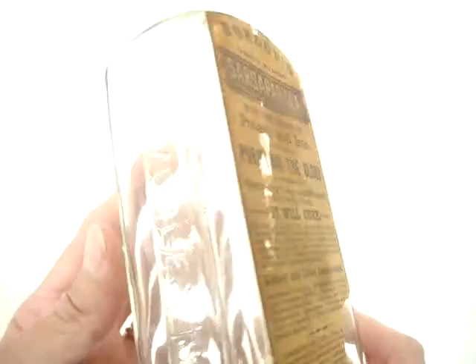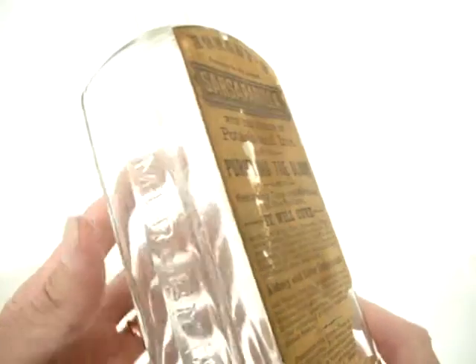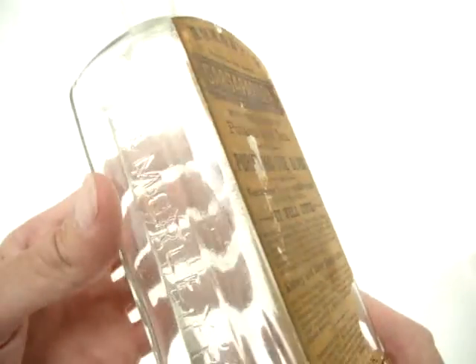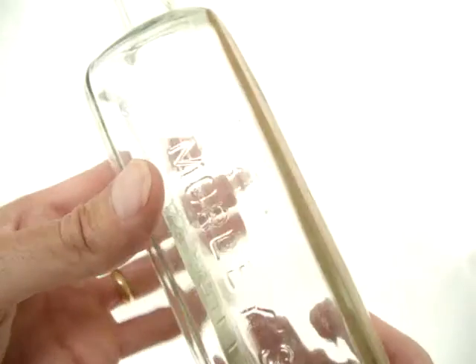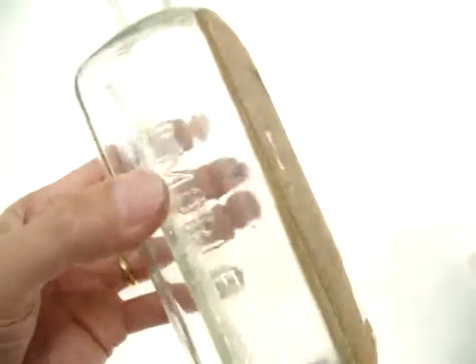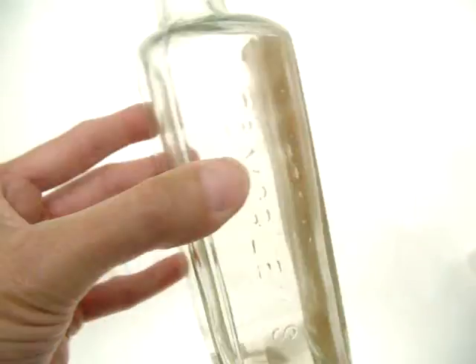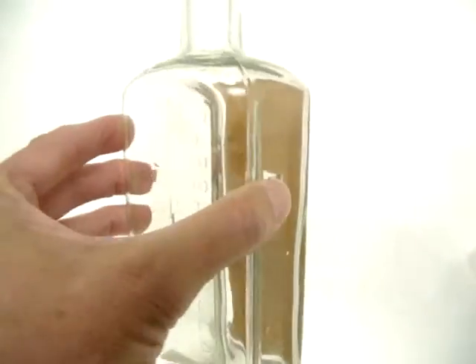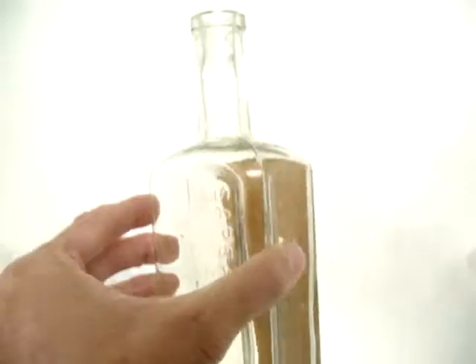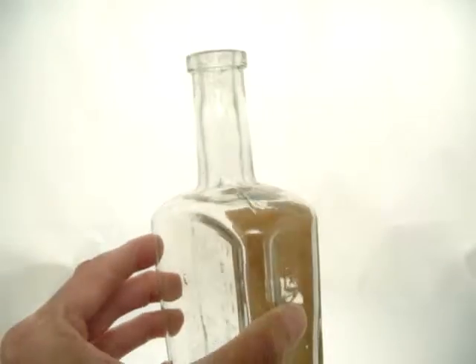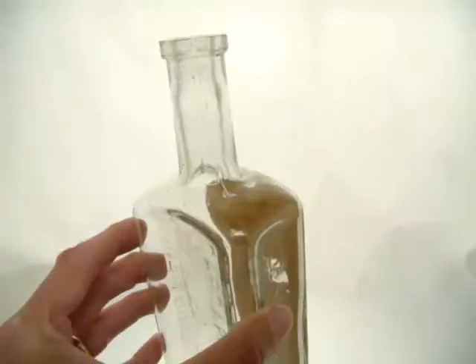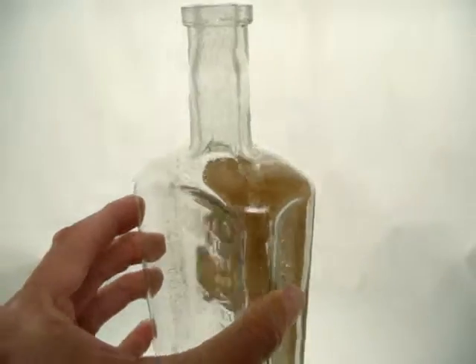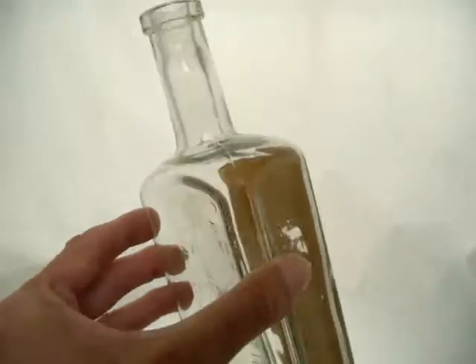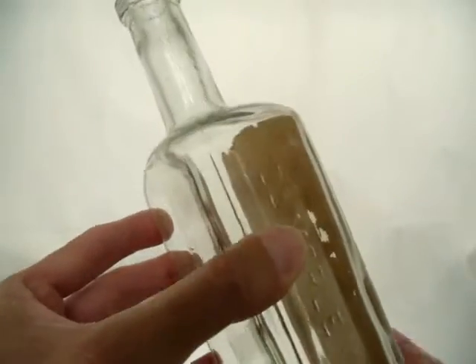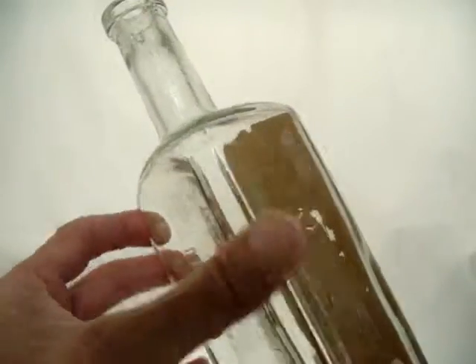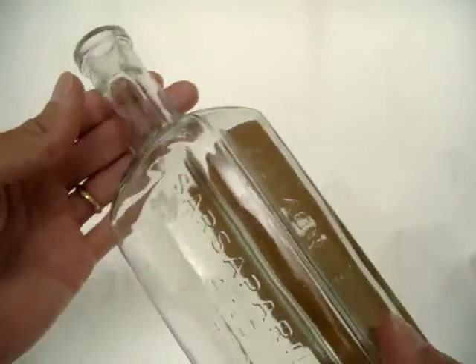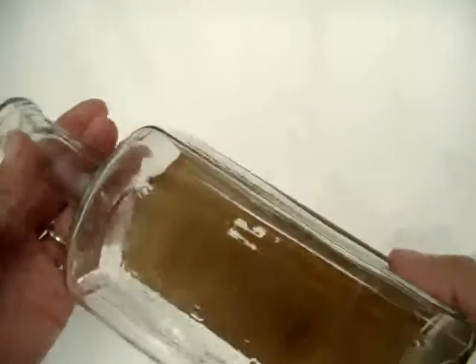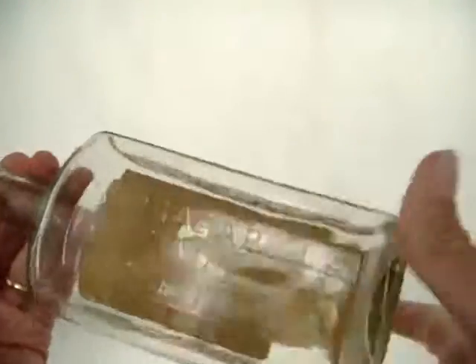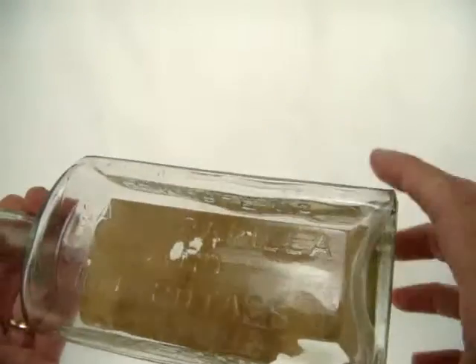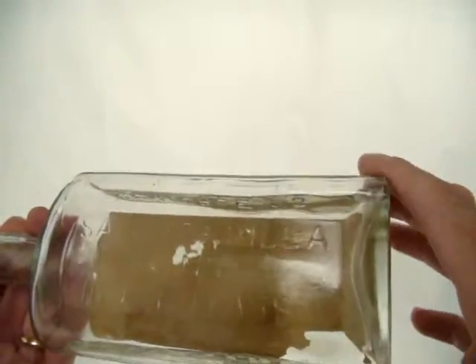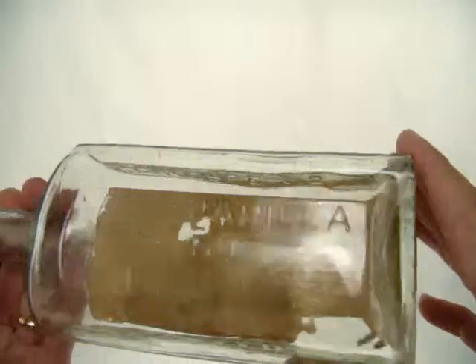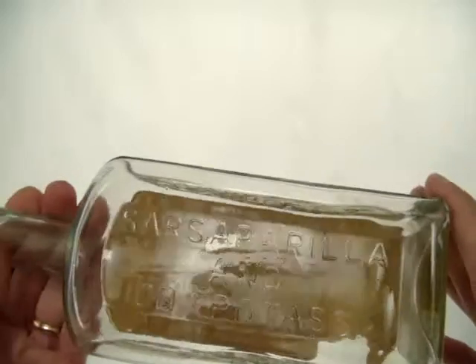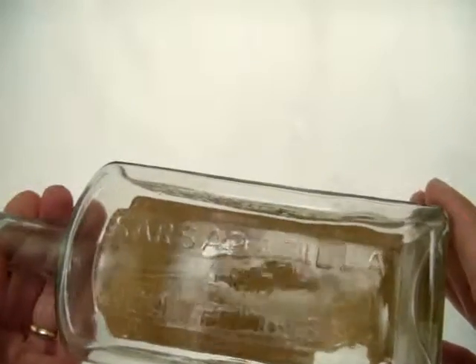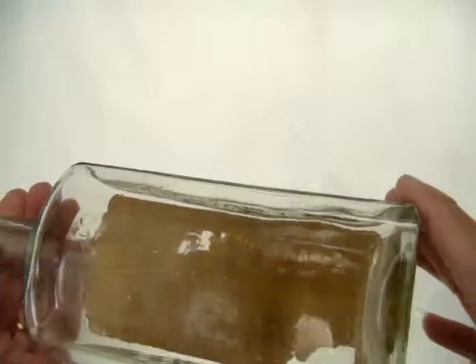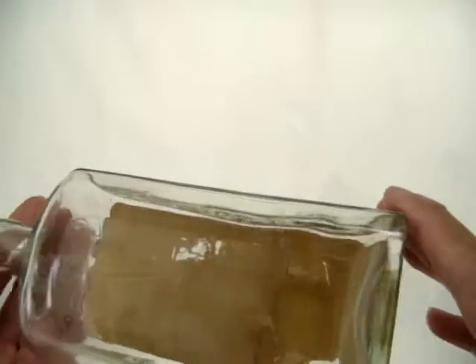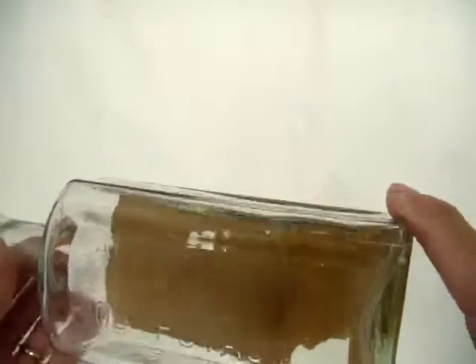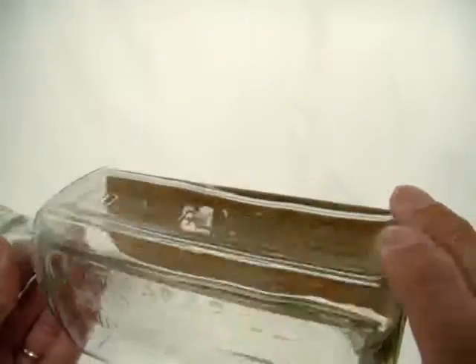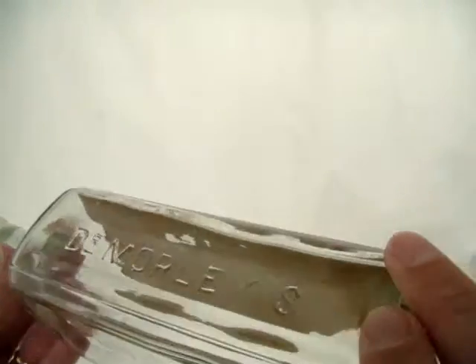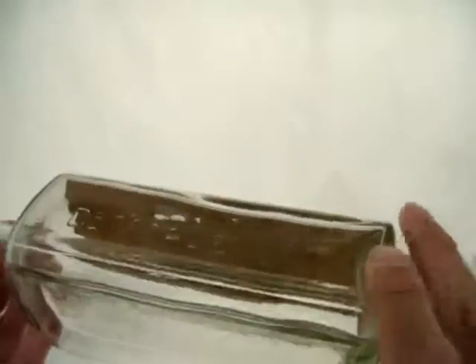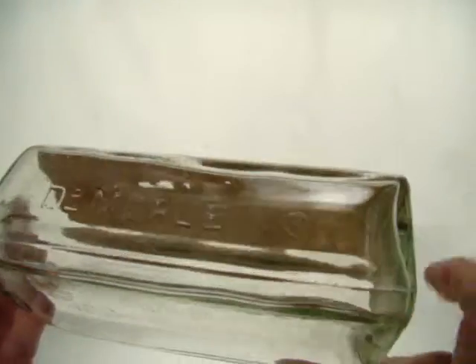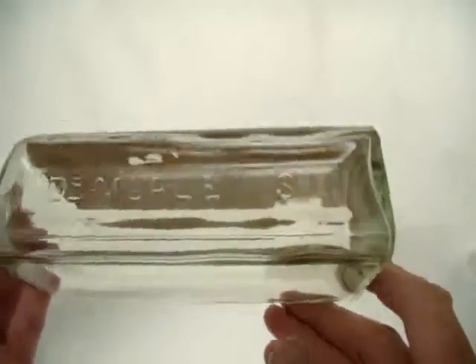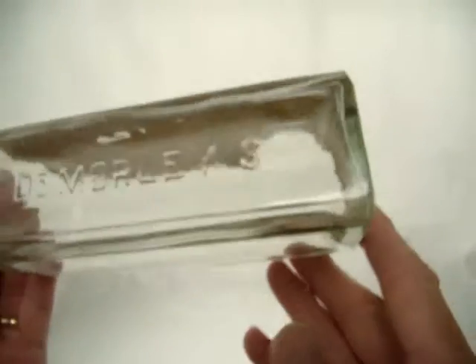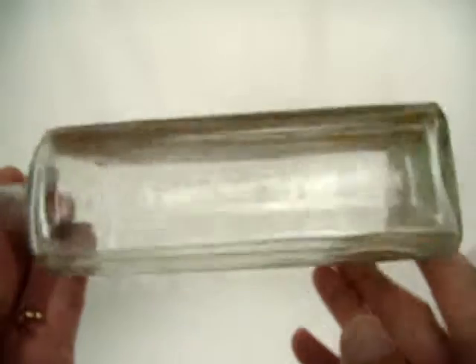The bottle itself is in great shape. Got Sarsaparilla and Iodine Potassium — that must have been really nice.